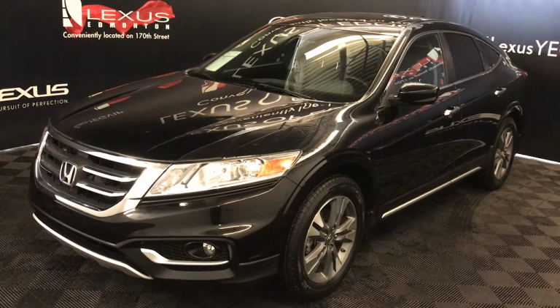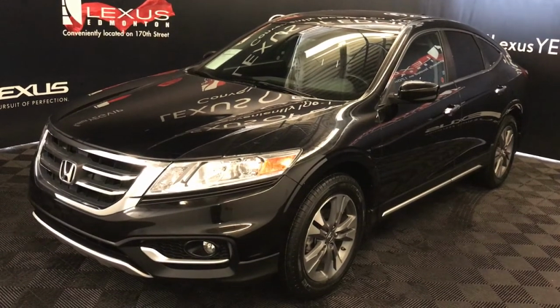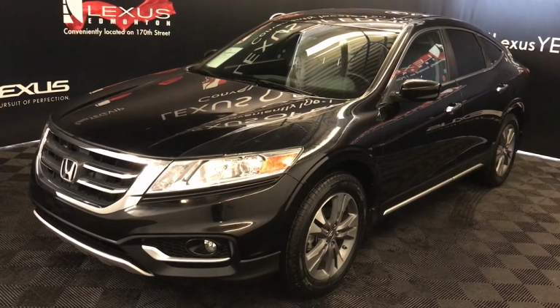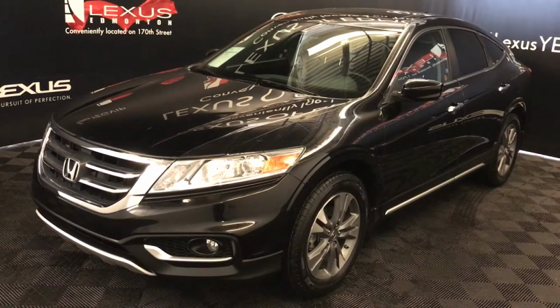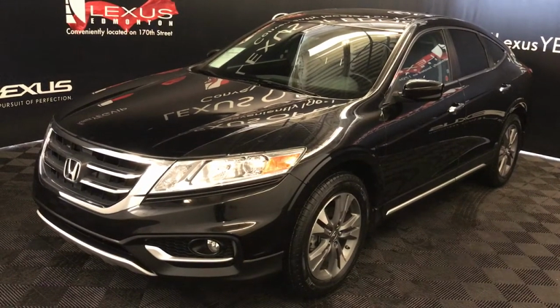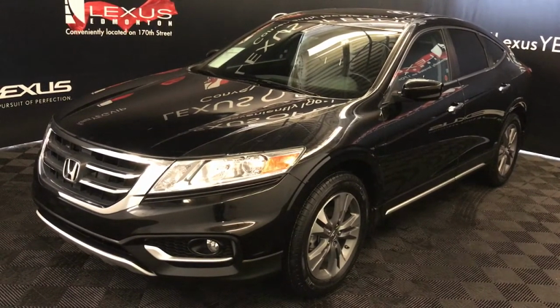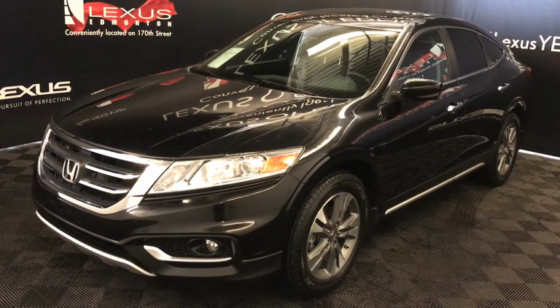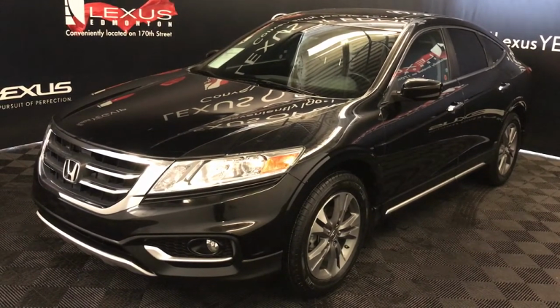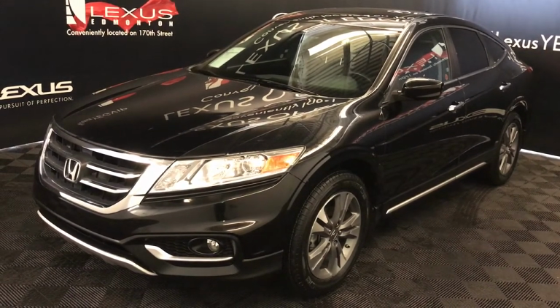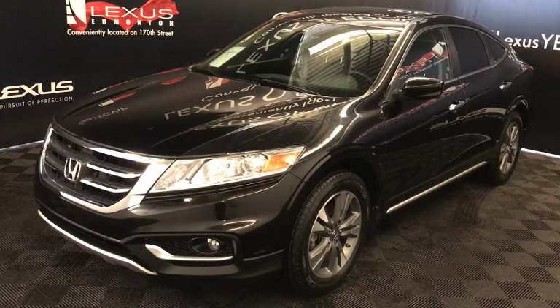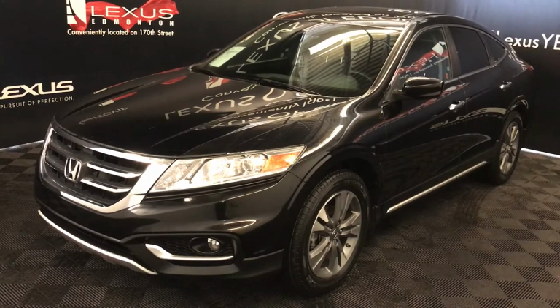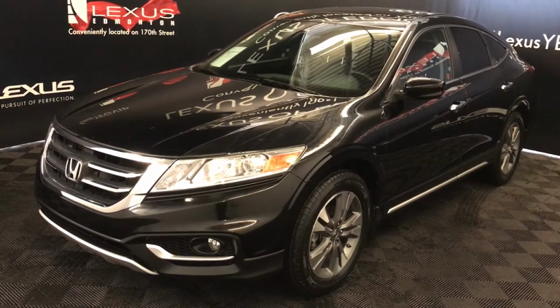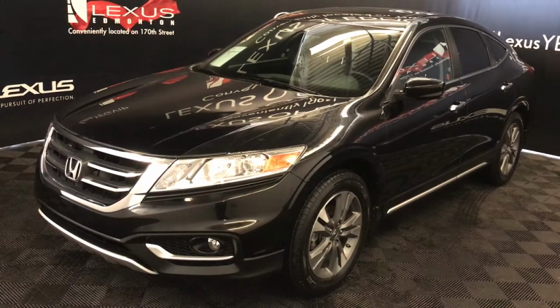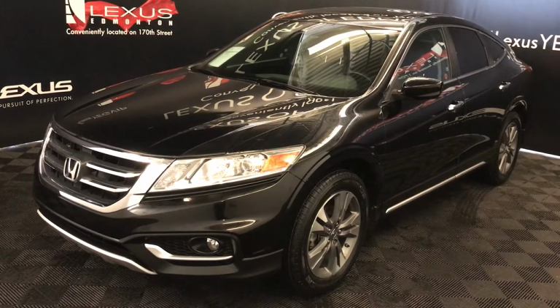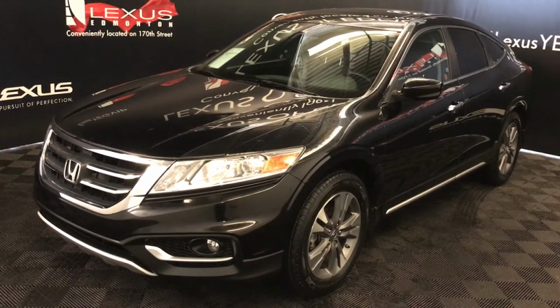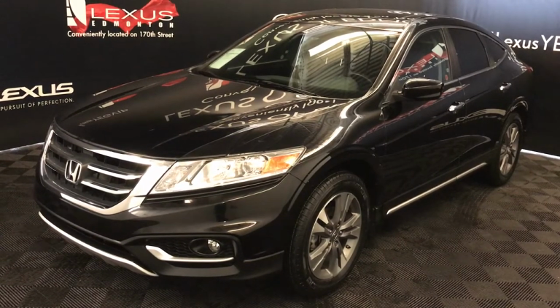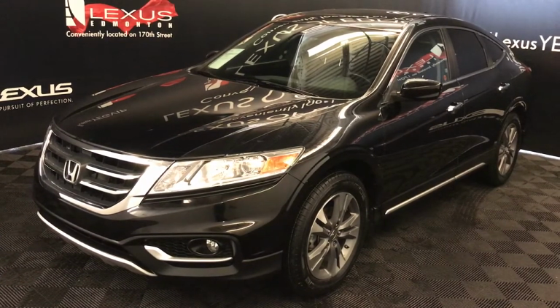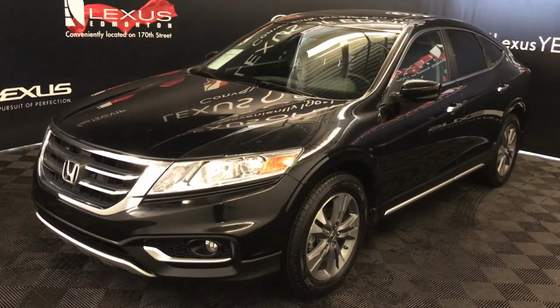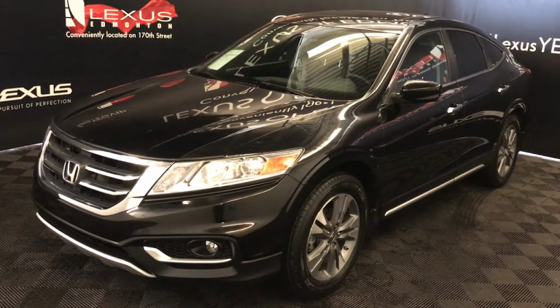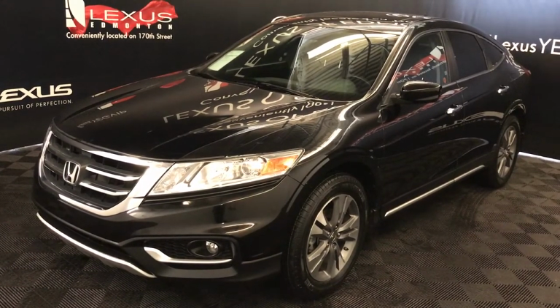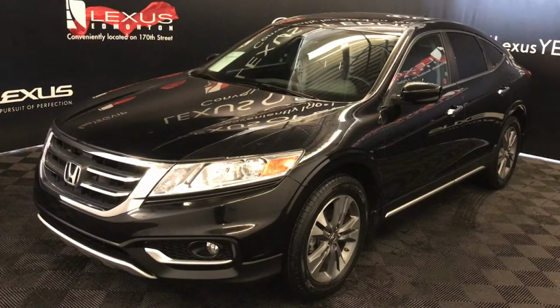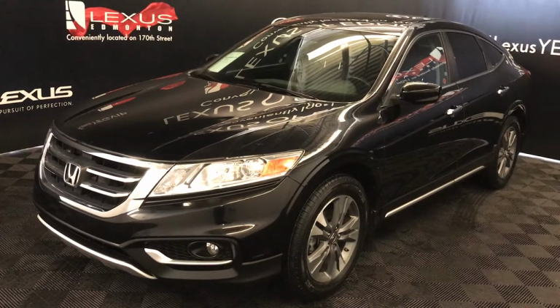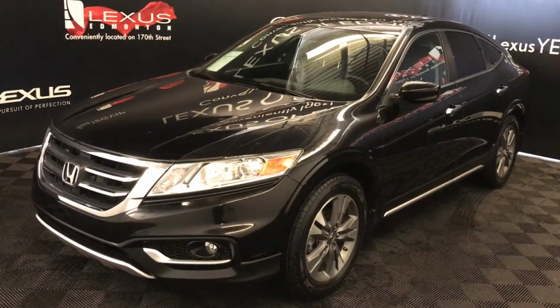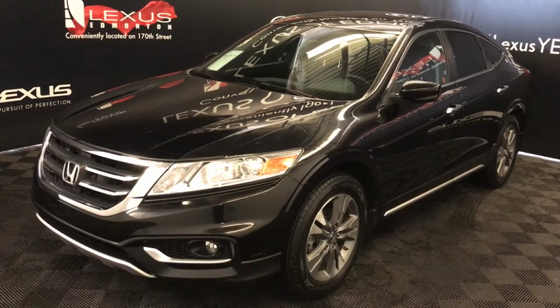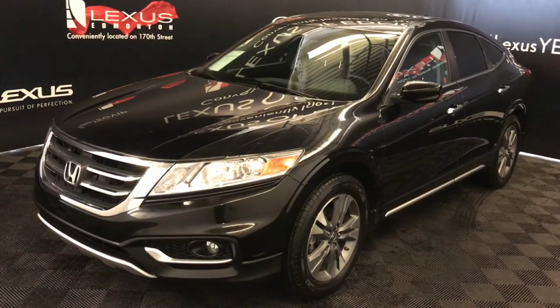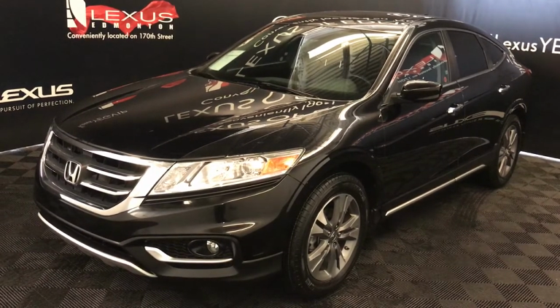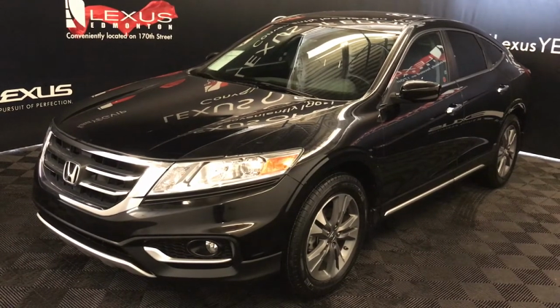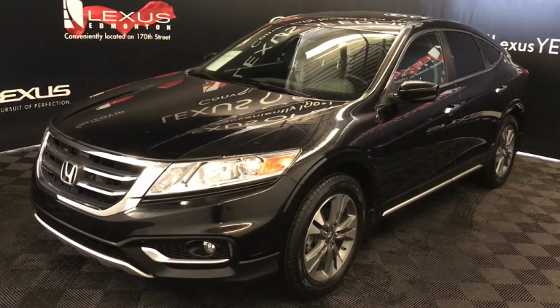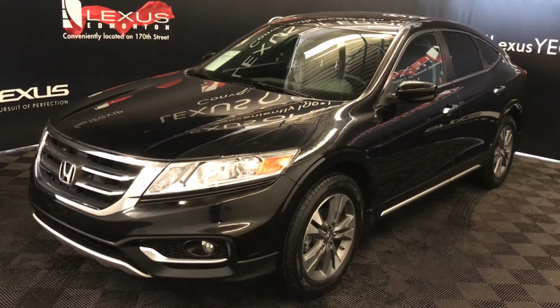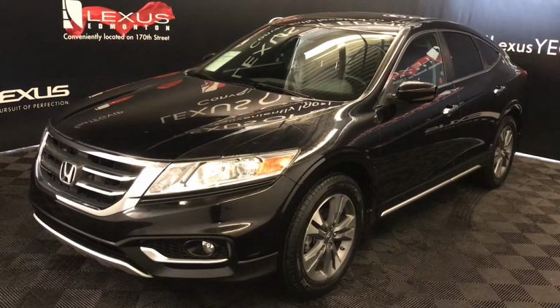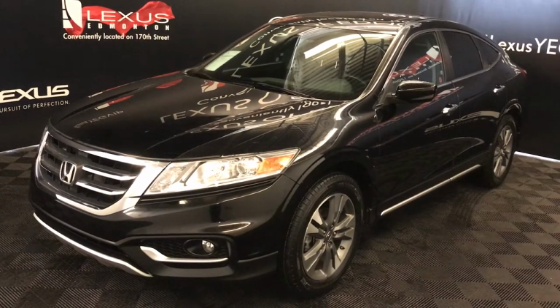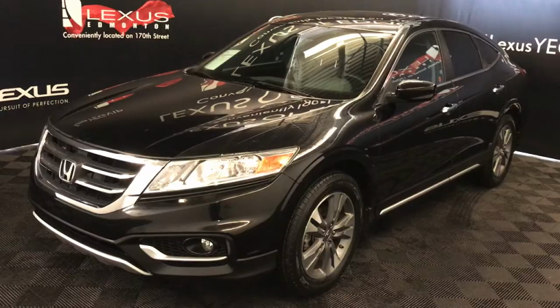We're looking at a pre-owned 2014 Honda Crosstour EX-L with navigation. Six-speed automatic, 3.5-litre six-cylinder engine, four-wheel drive, black exterior, black leather, four-door, five-passenger.